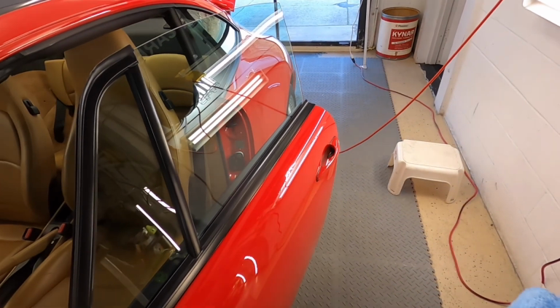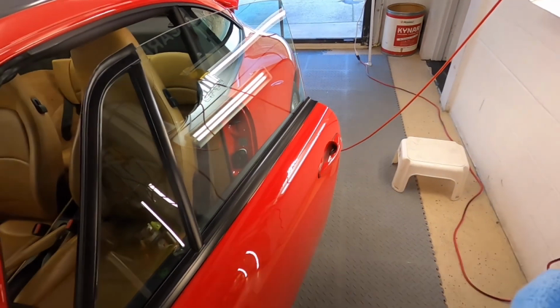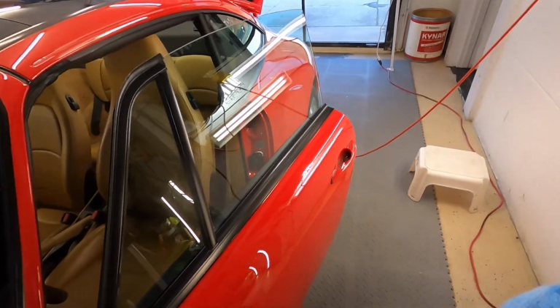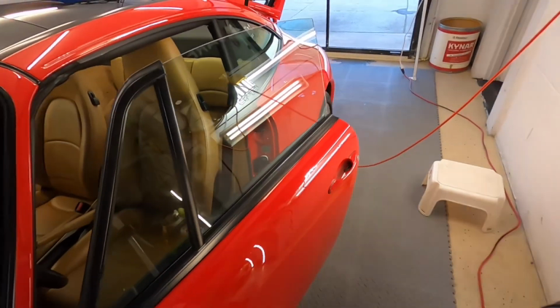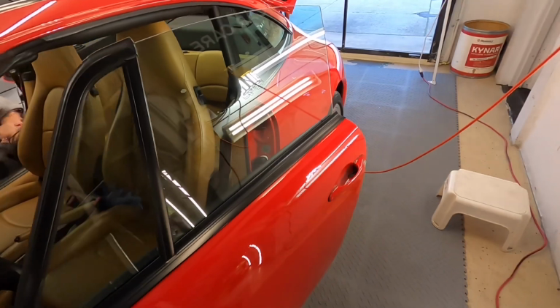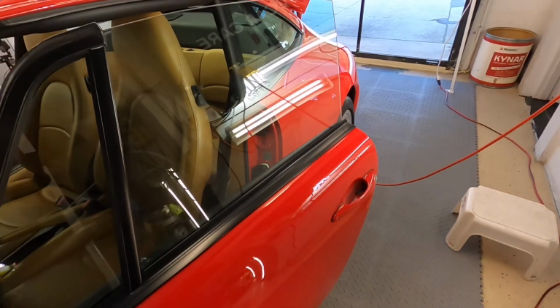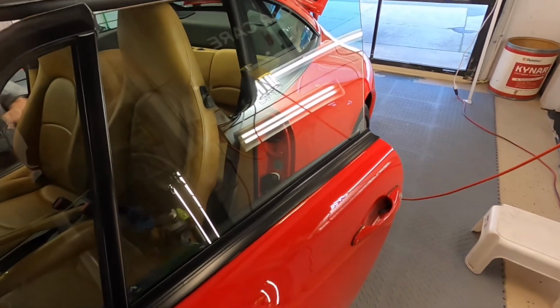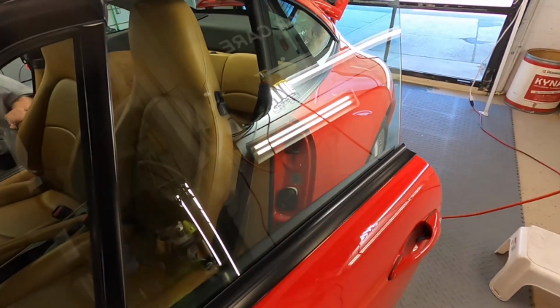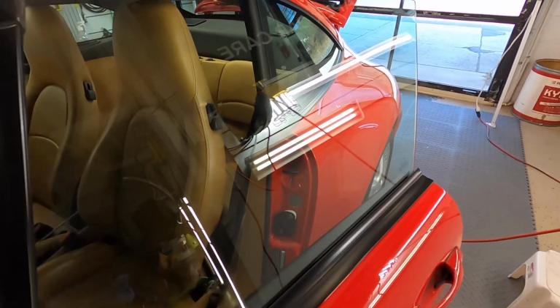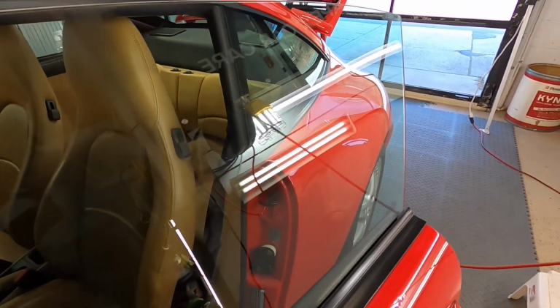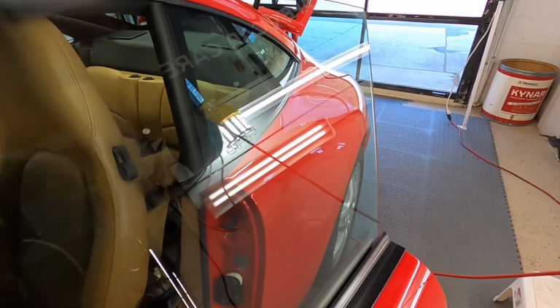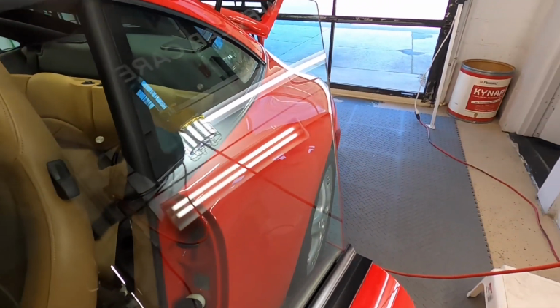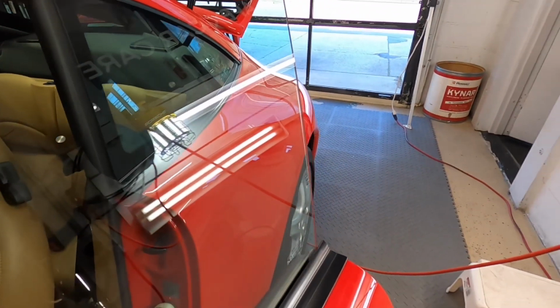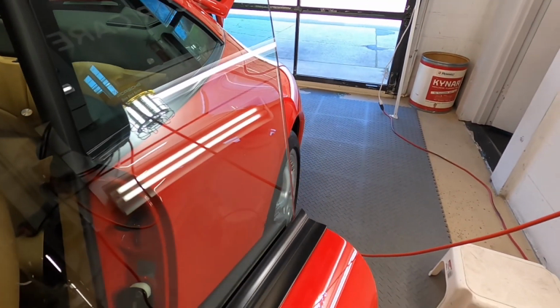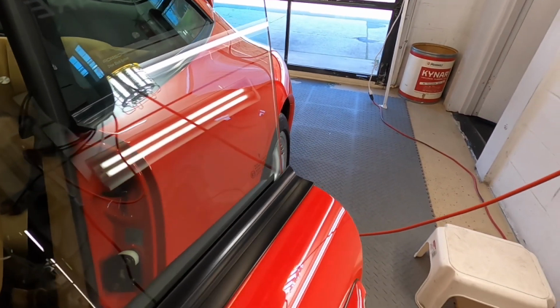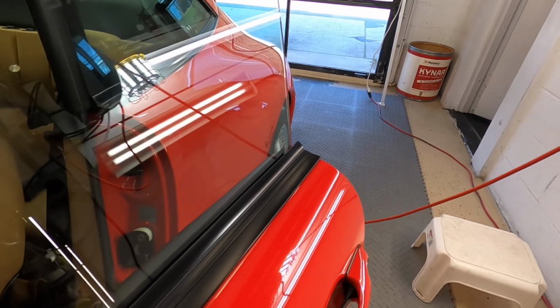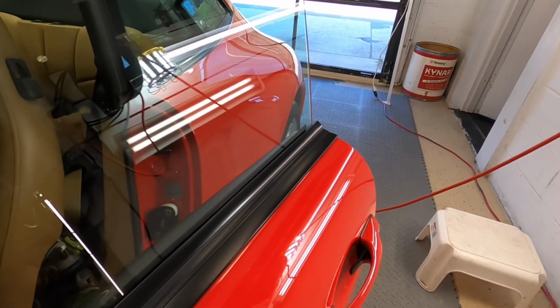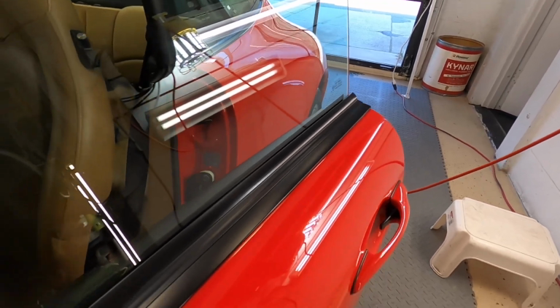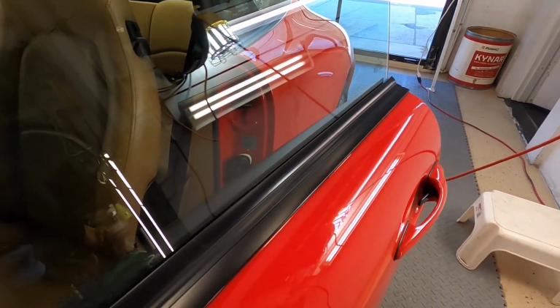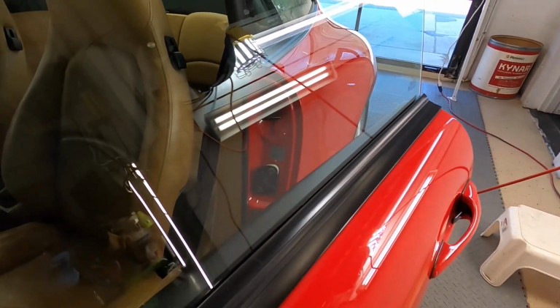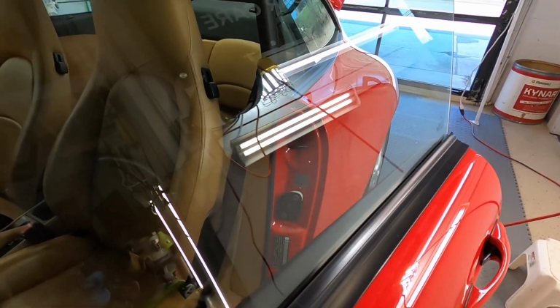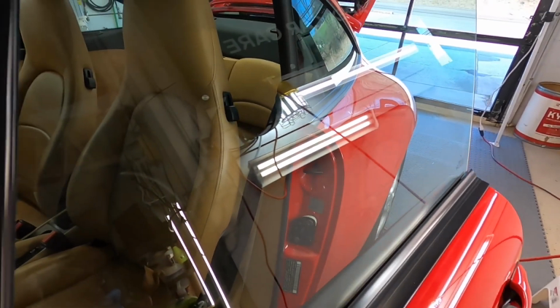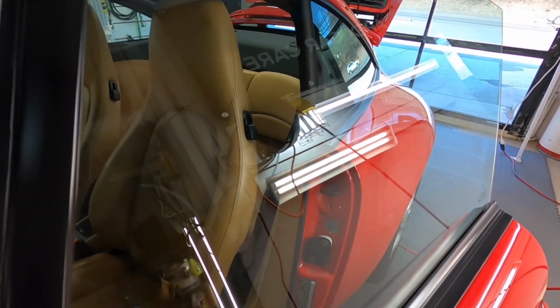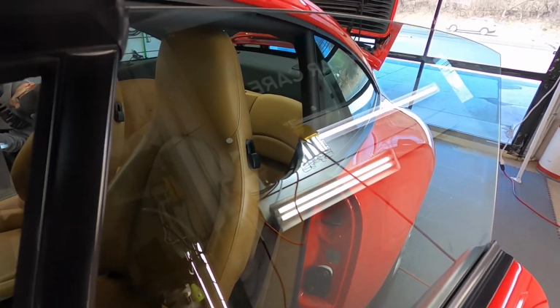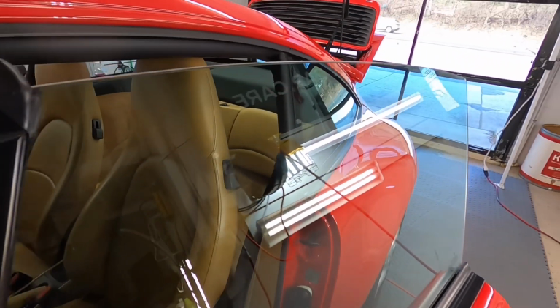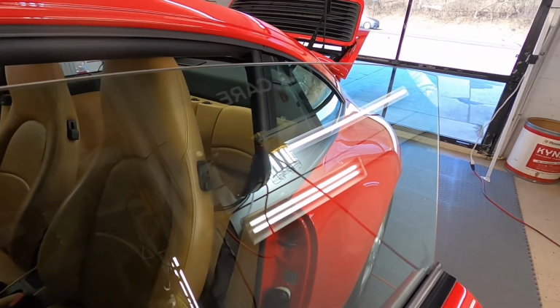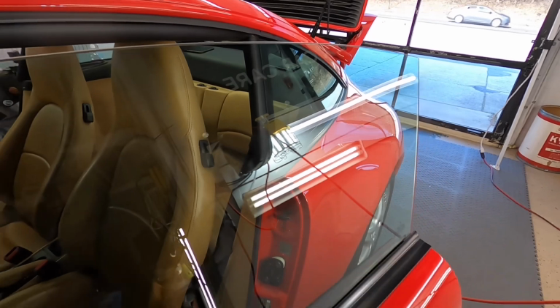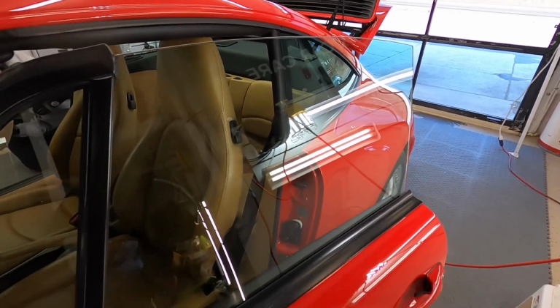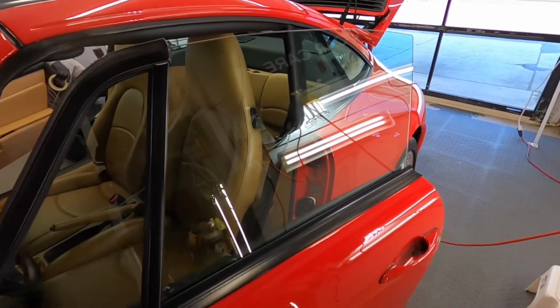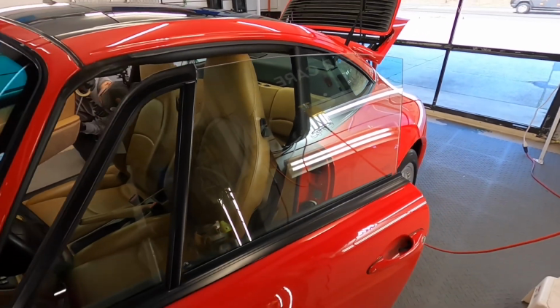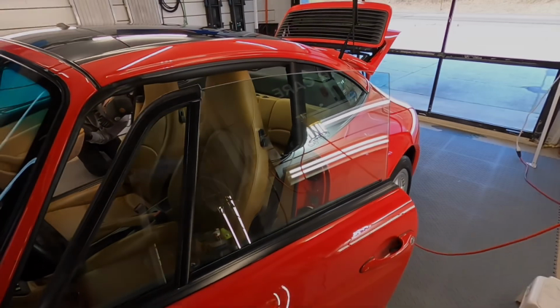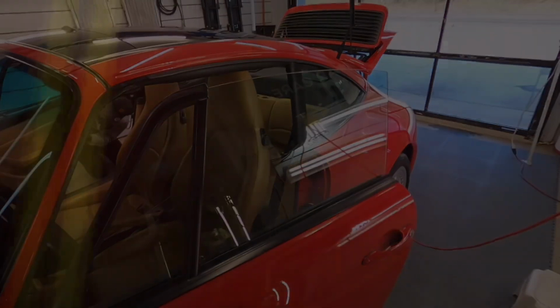We do have a full line of protective coatings for all types of materials on your vehicles in the works and will be released. Two versions of them will be released: one spray and one a full-blown coating.